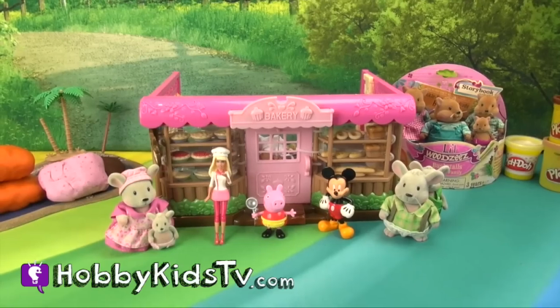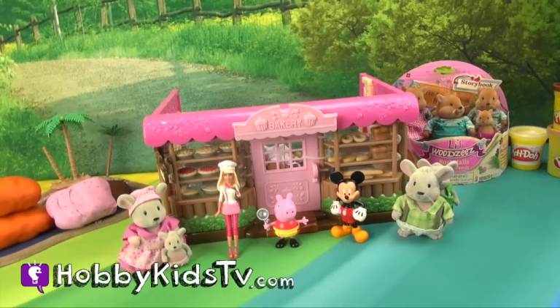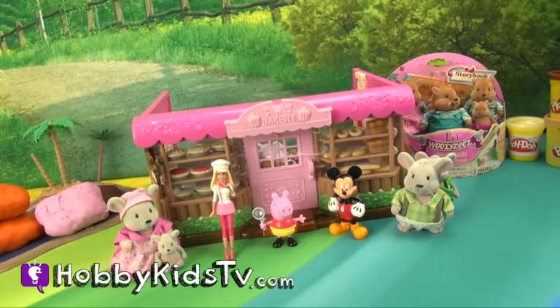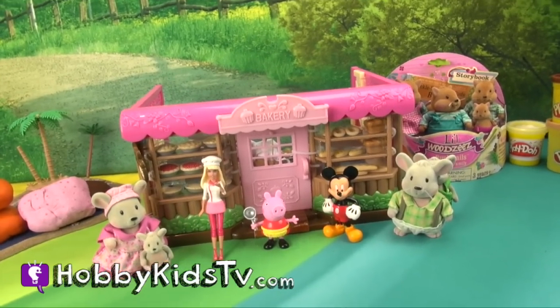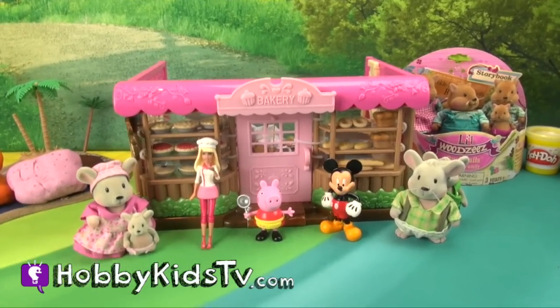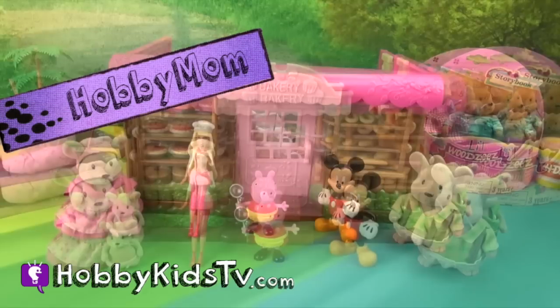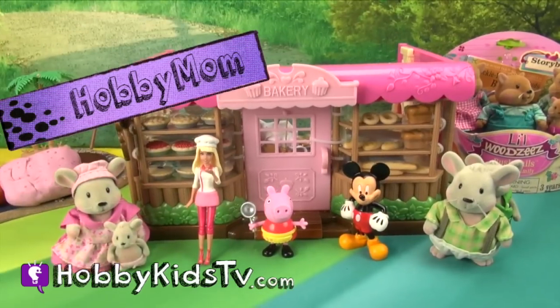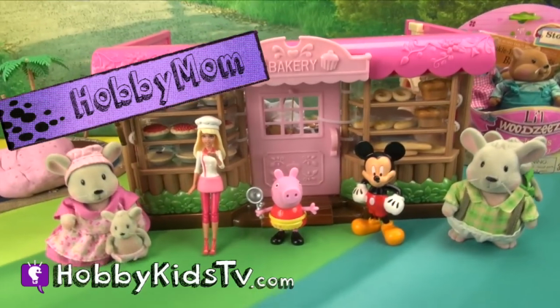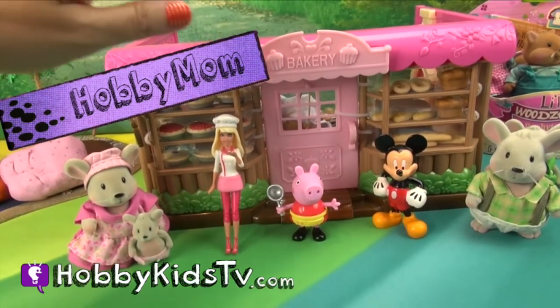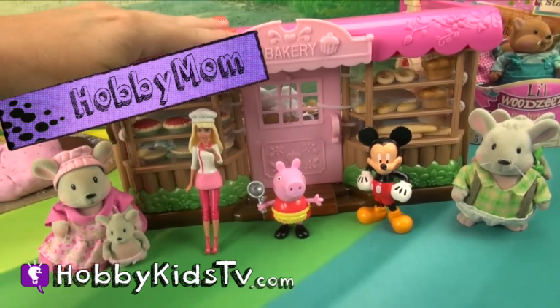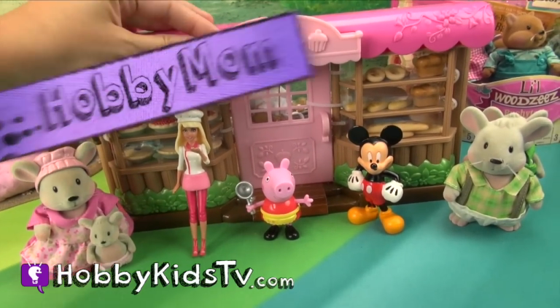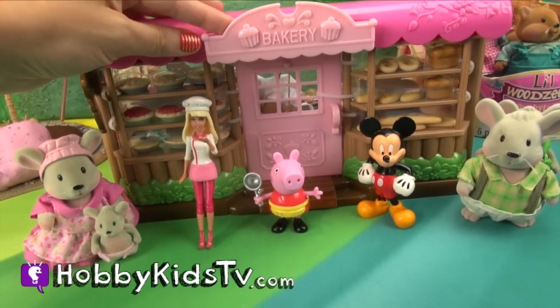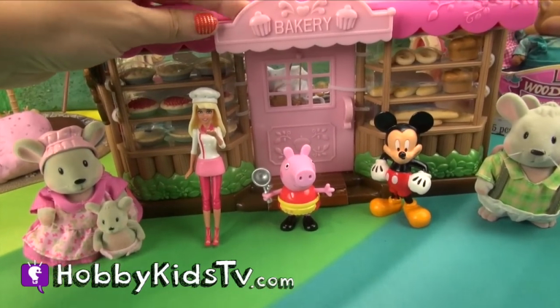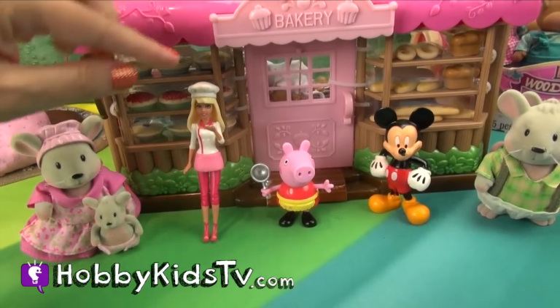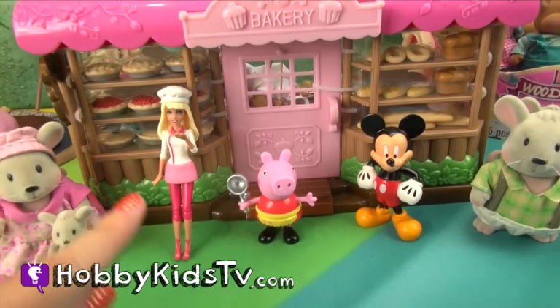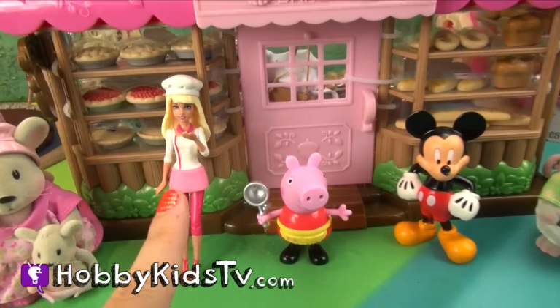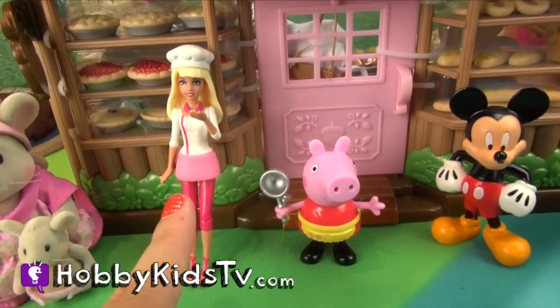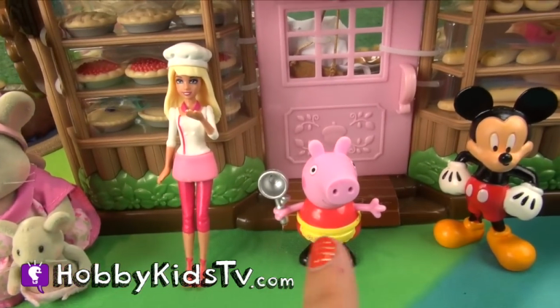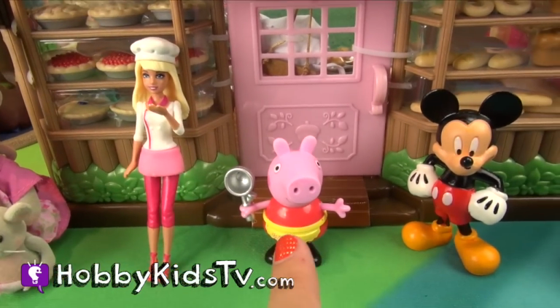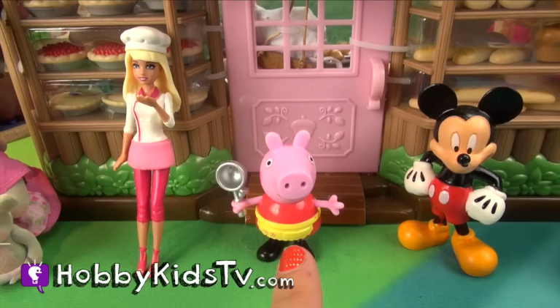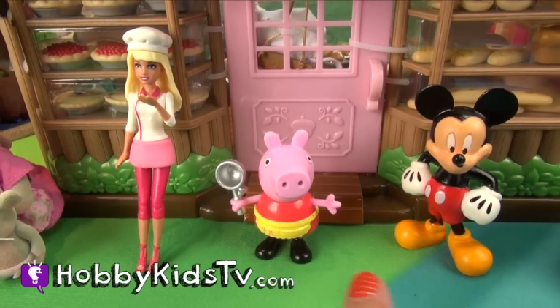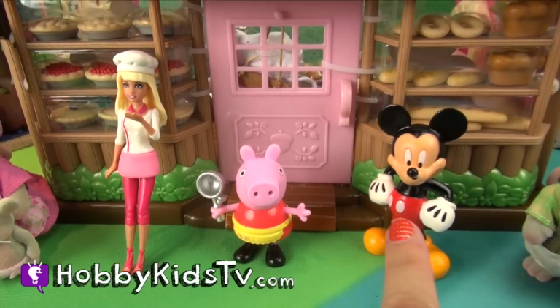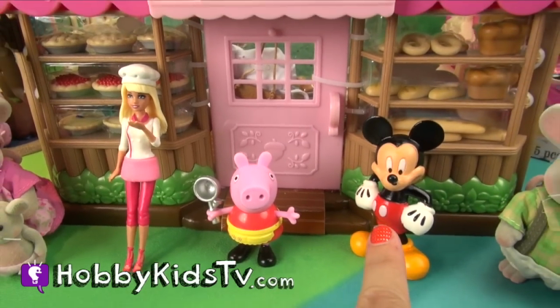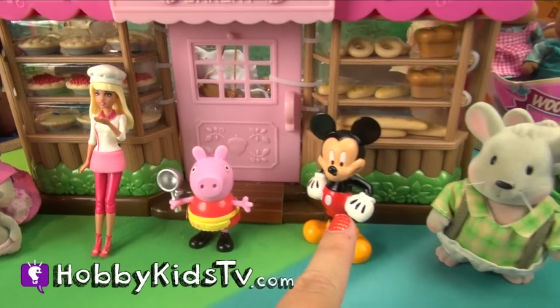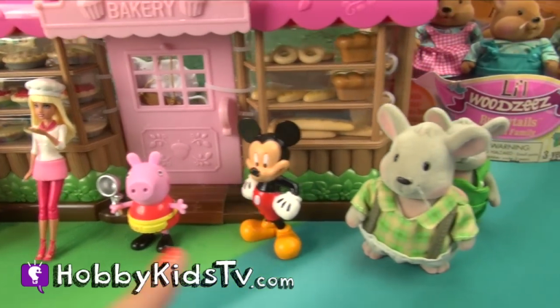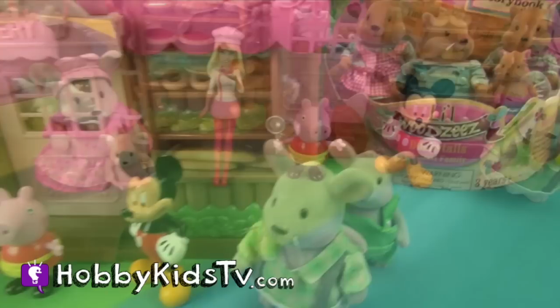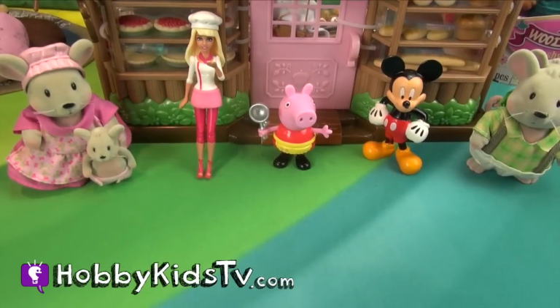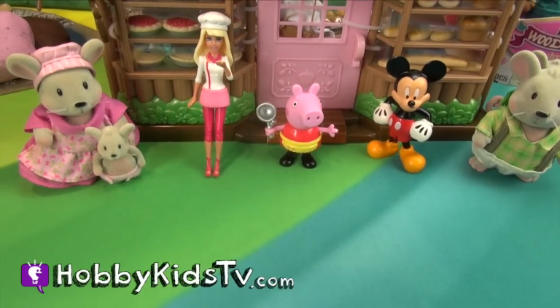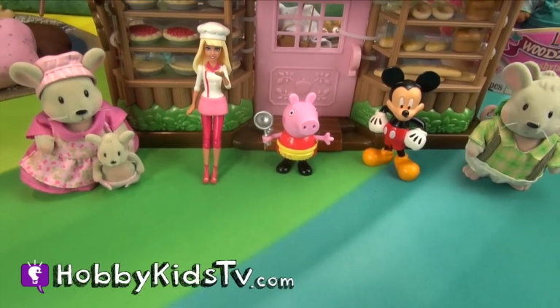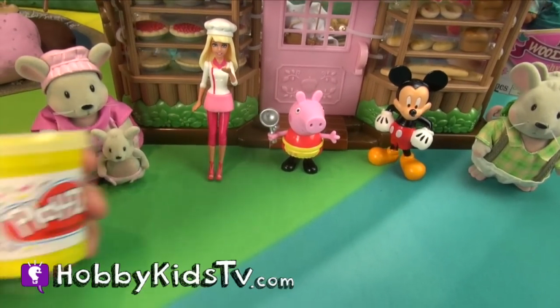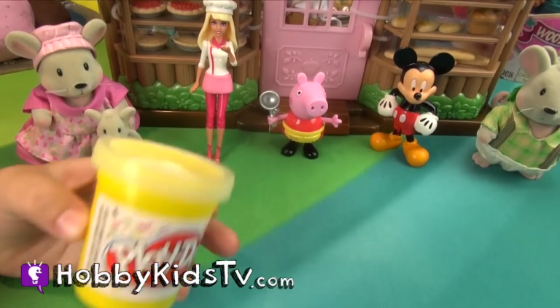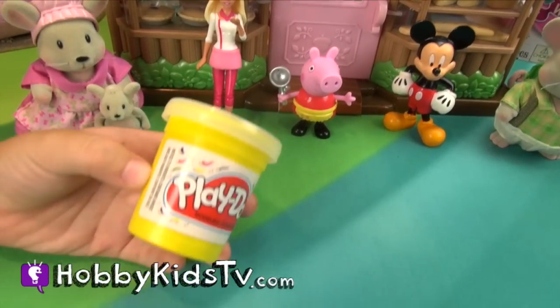Welcome Hobby Kids to Honeysuckle Hollow. I'm Hobby Mom and we're going to open up this bakery by Woodsies. Here we have Baker Barbie and Baker Peppa Pig. Even Mickey Mouse is joining in the fun. And I'm Hobby Kid and we're going to bake a cake with Play-Doh.